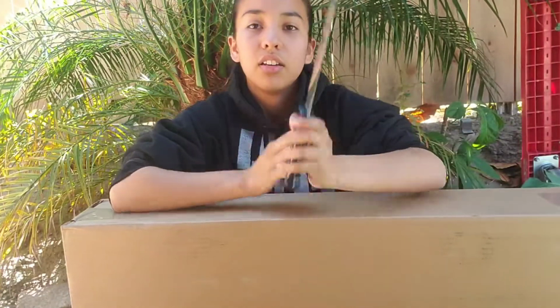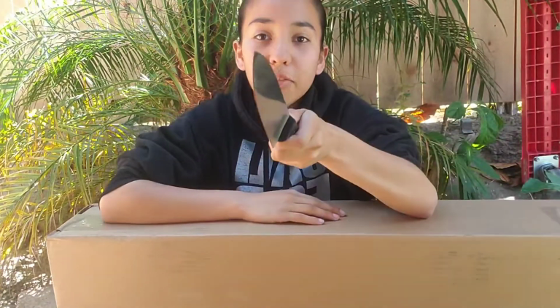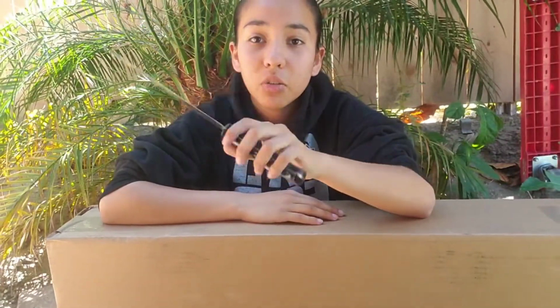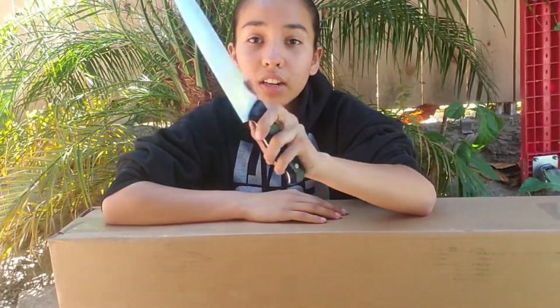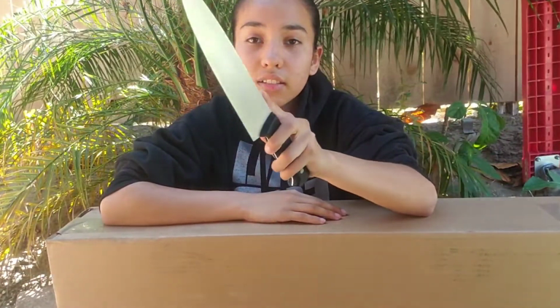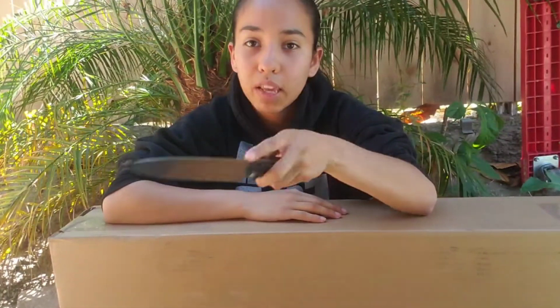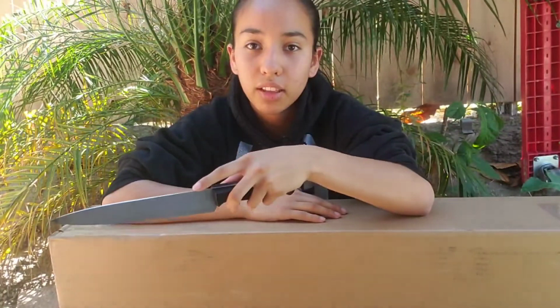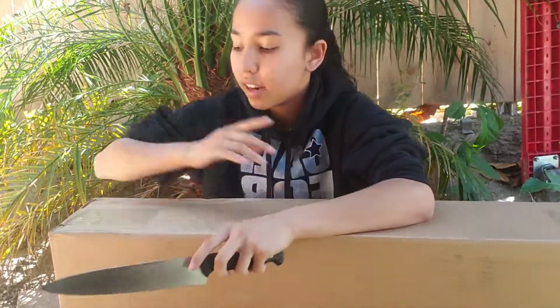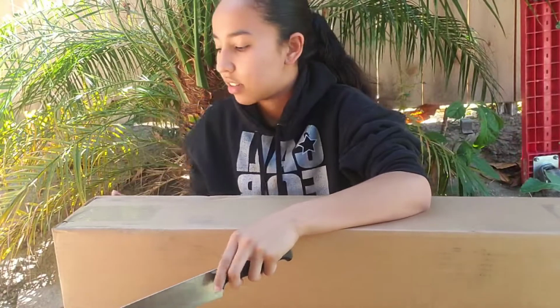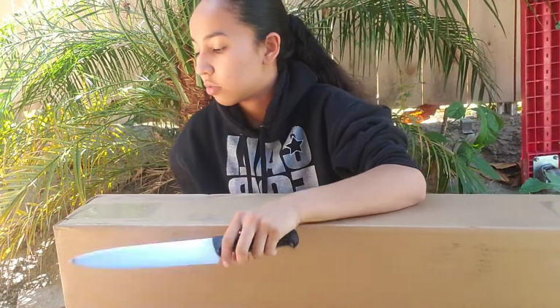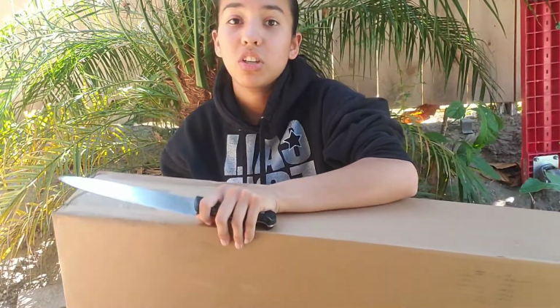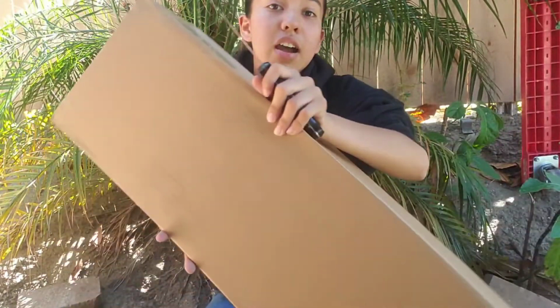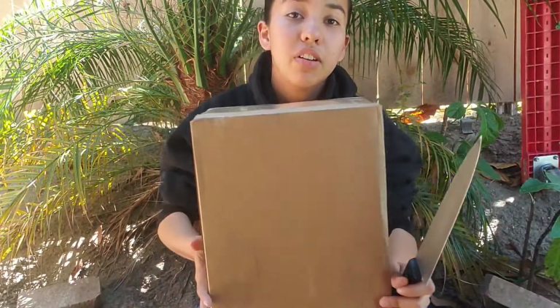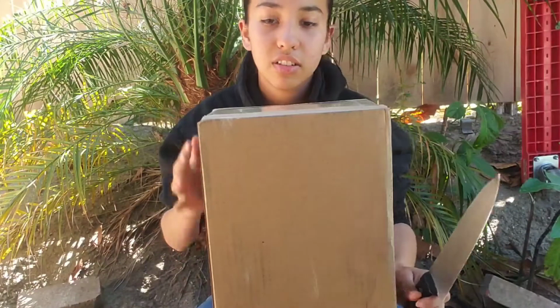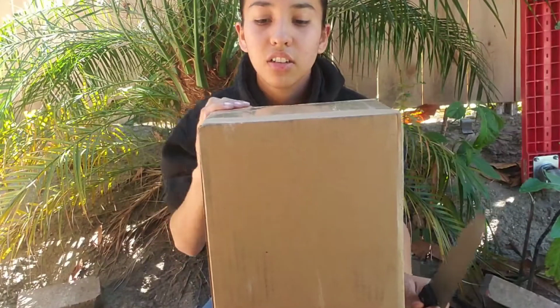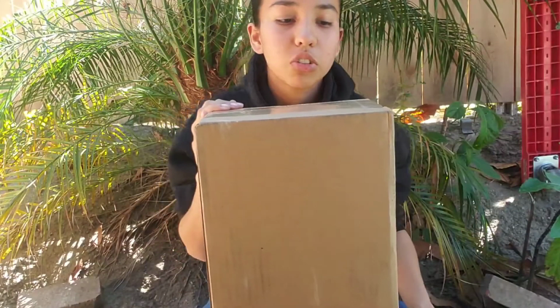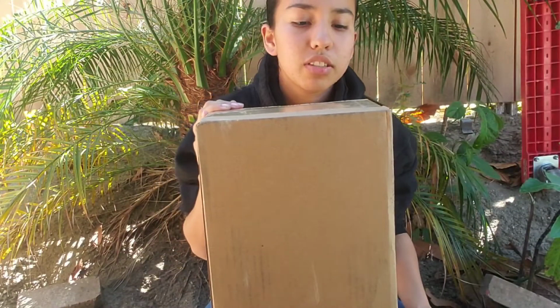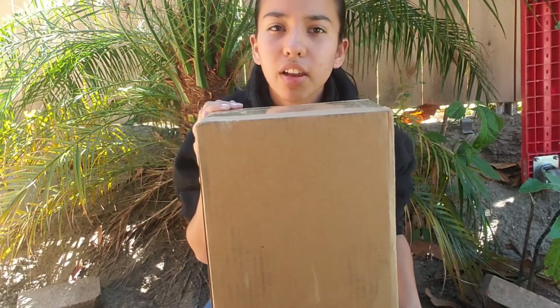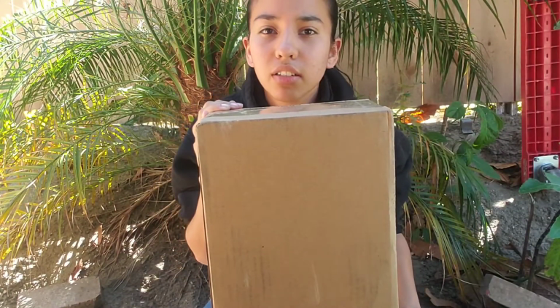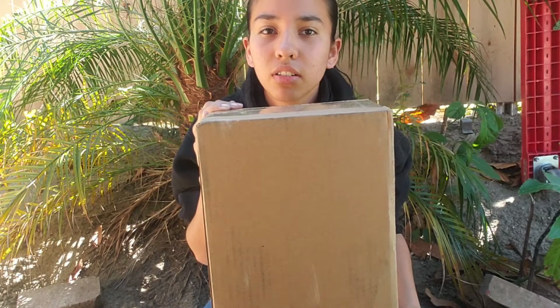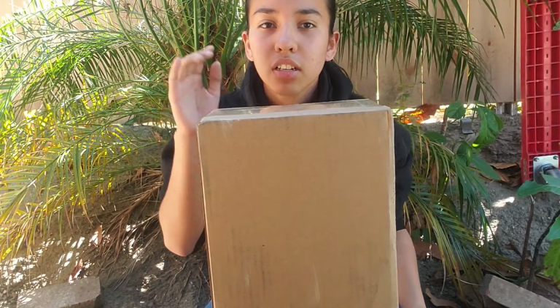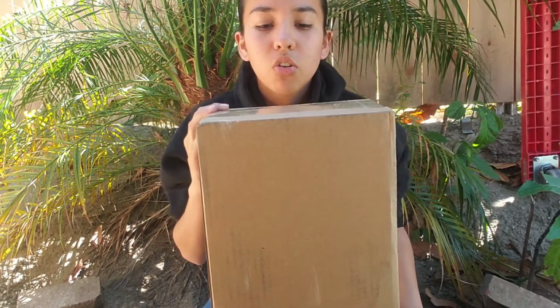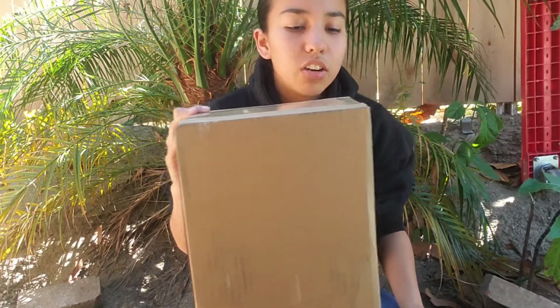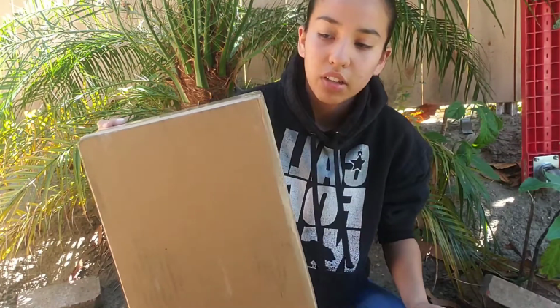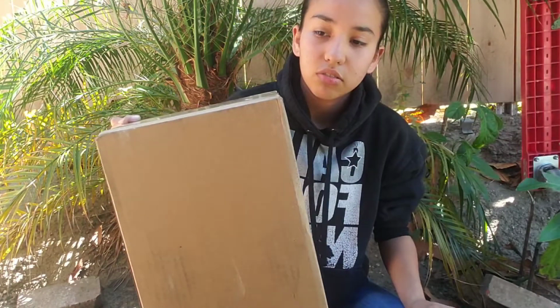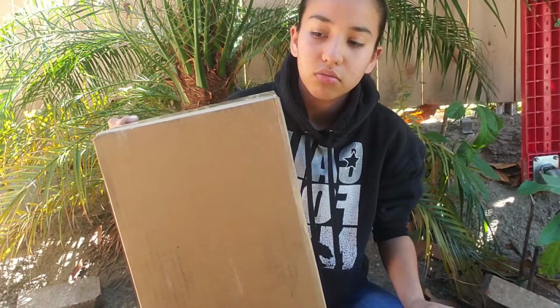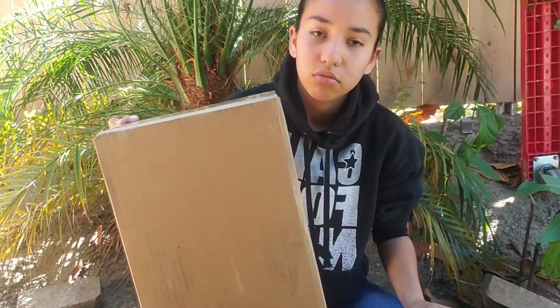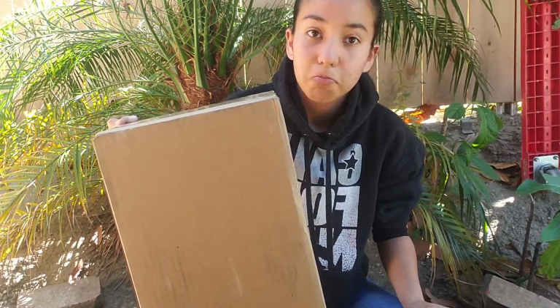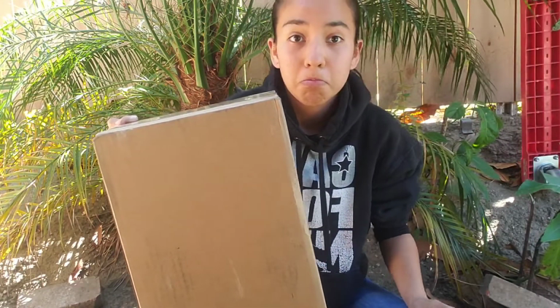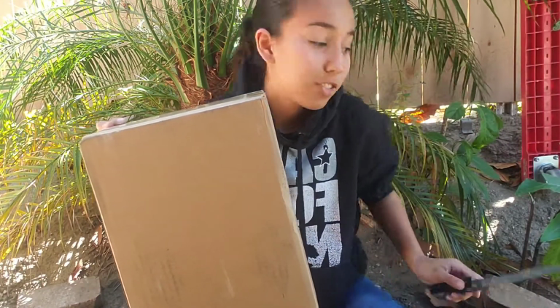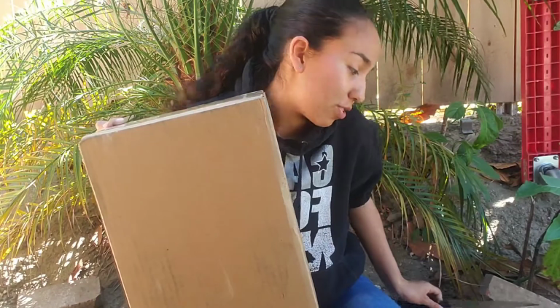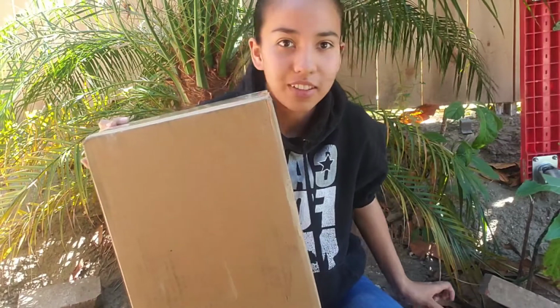I don't have money so I had to get the blank board that they had and we'll check out how it does. Should I do the satisfying? Or should I not do angles? Let's do angles for this.